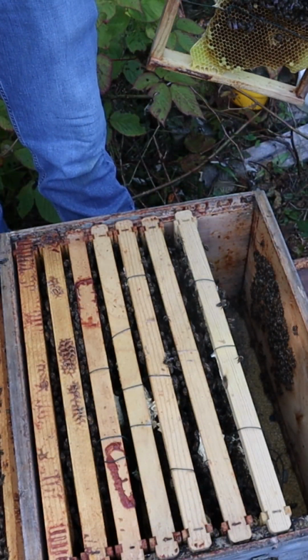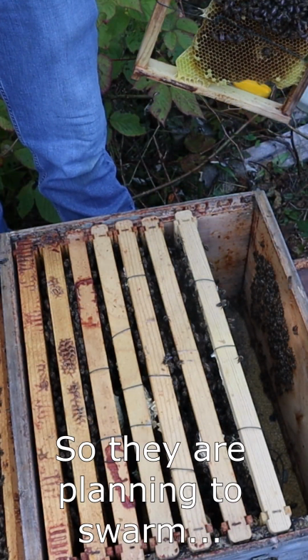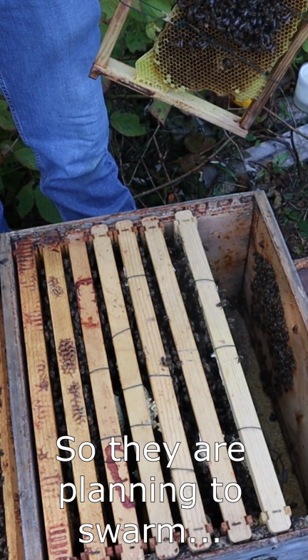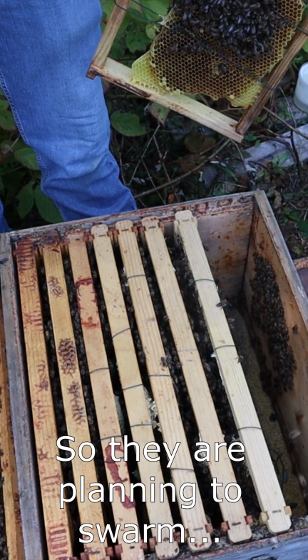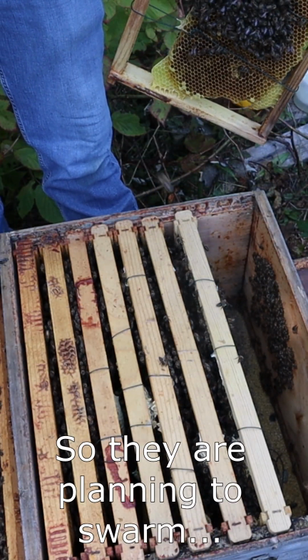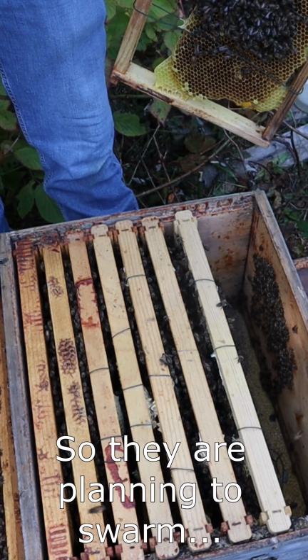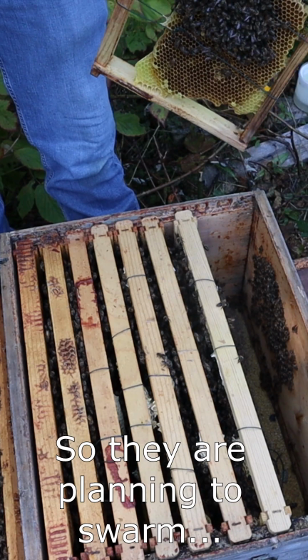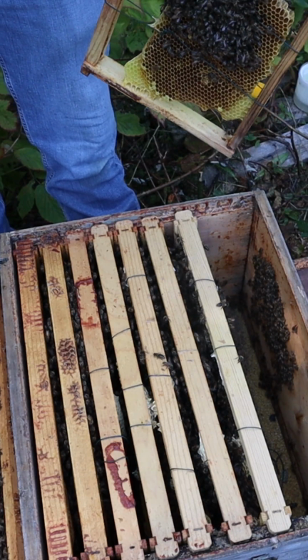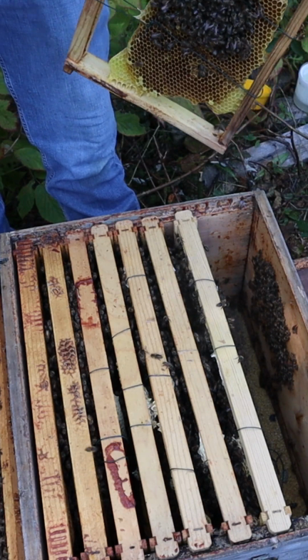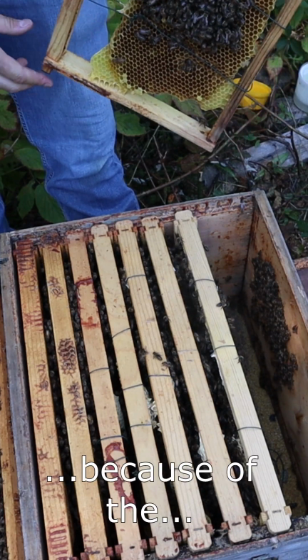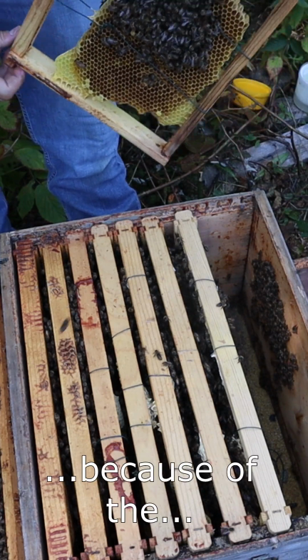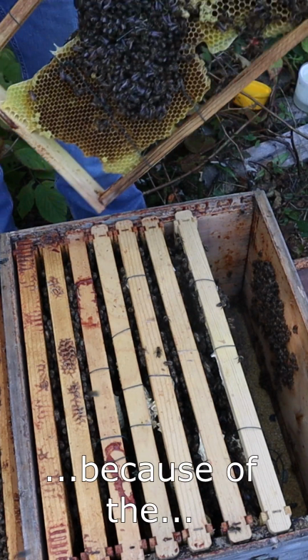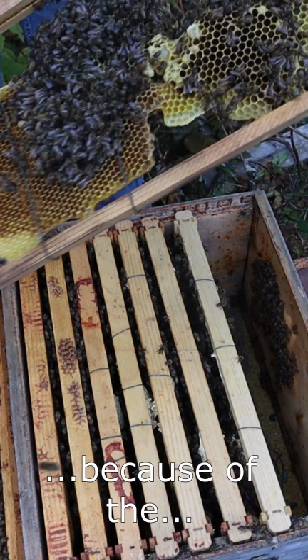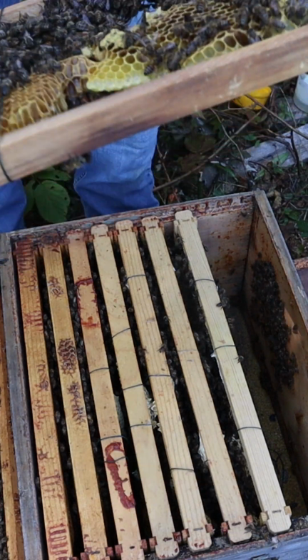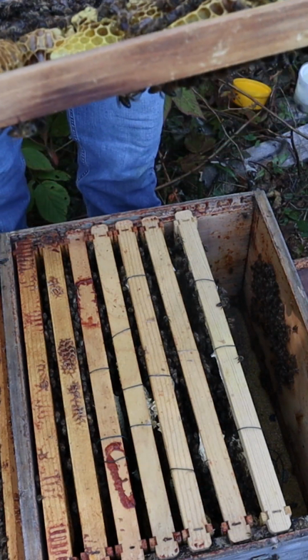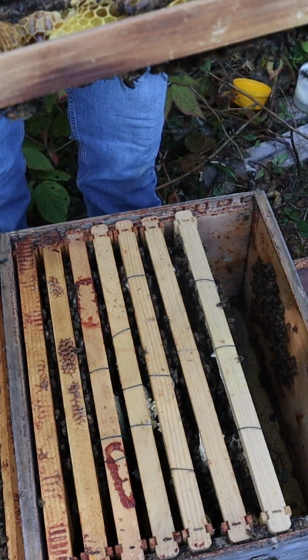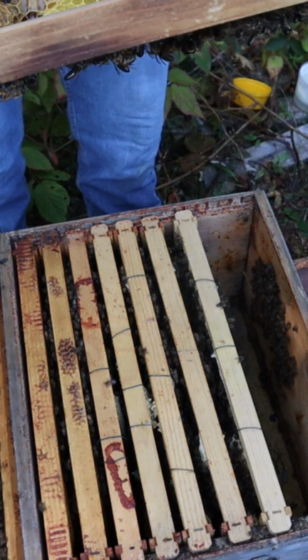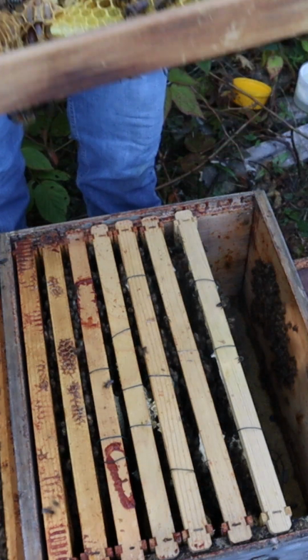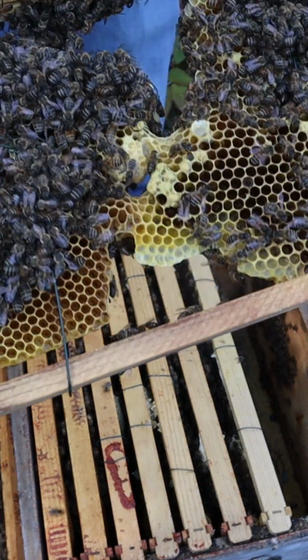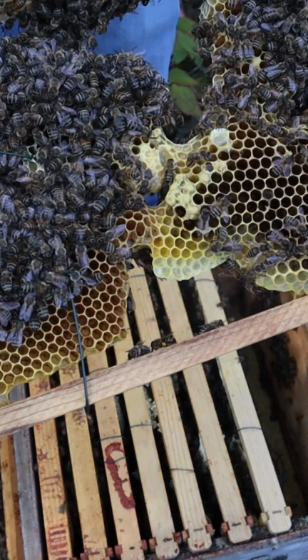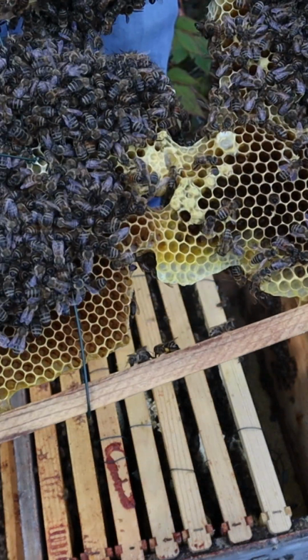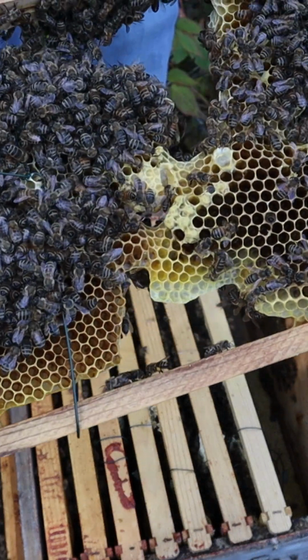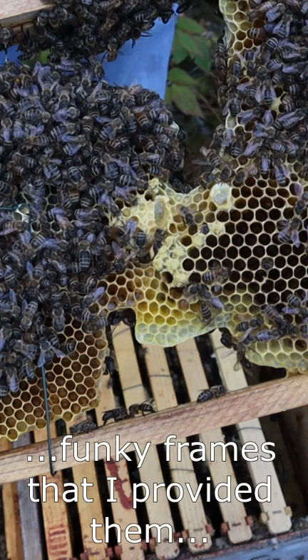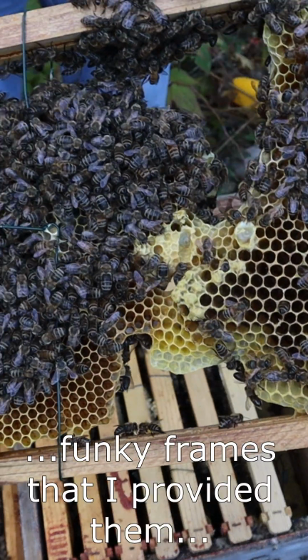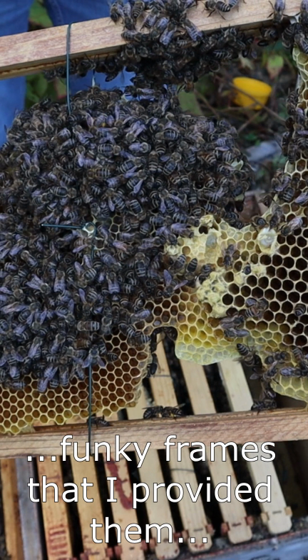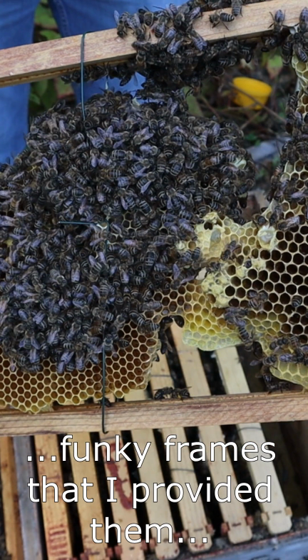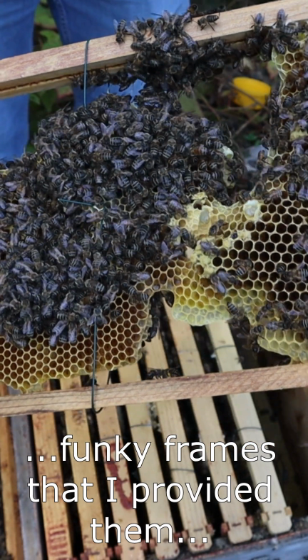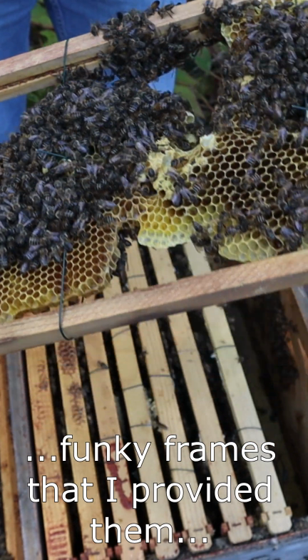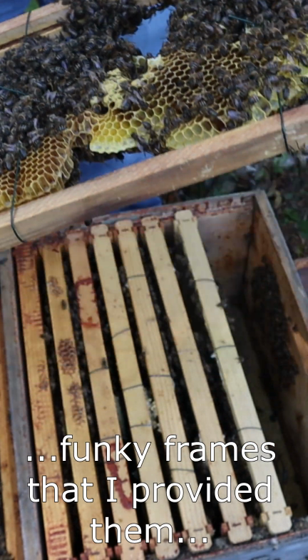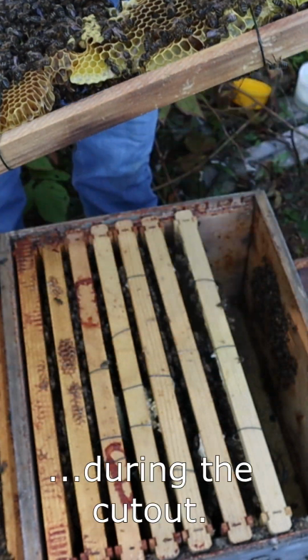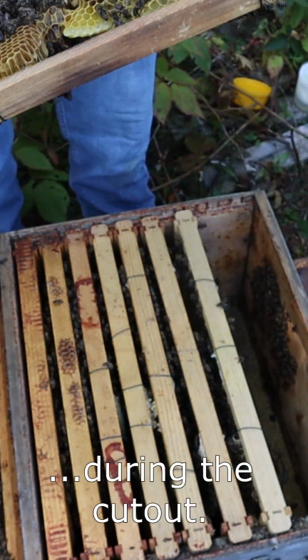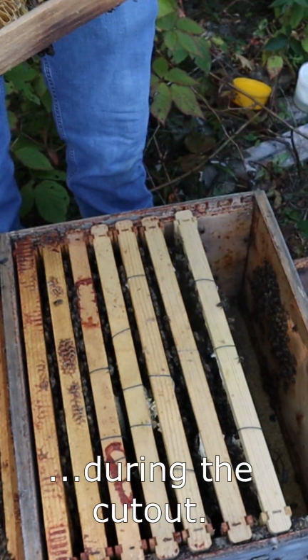They are planning to hive because of the funky frames that I provided them during the cutout.